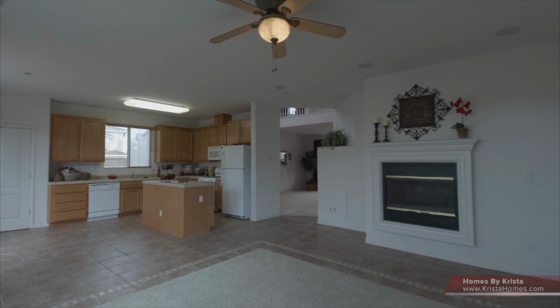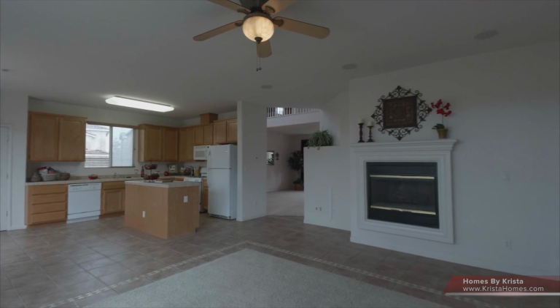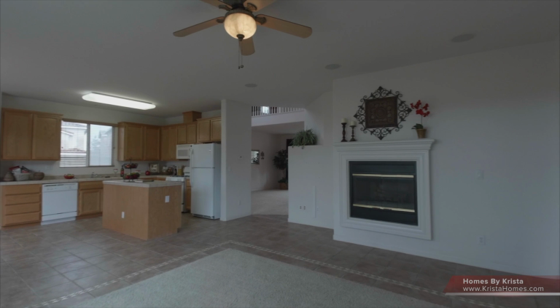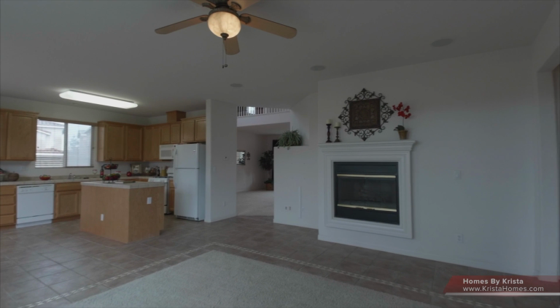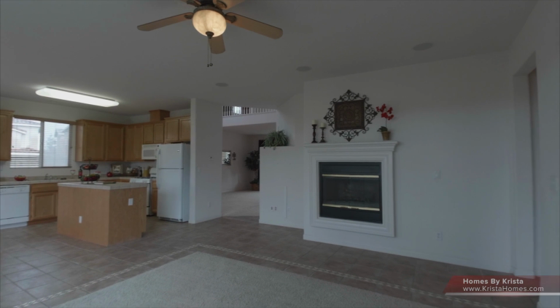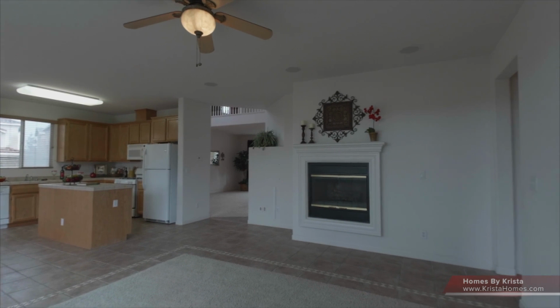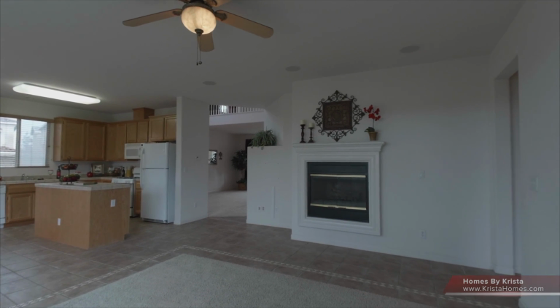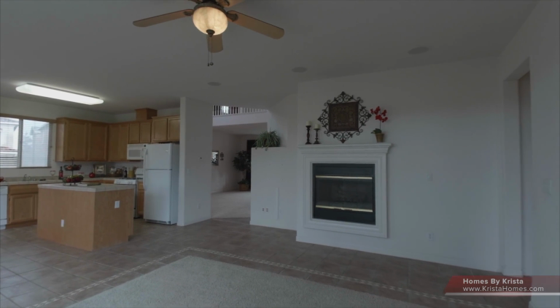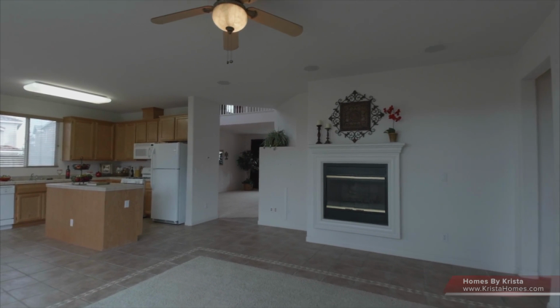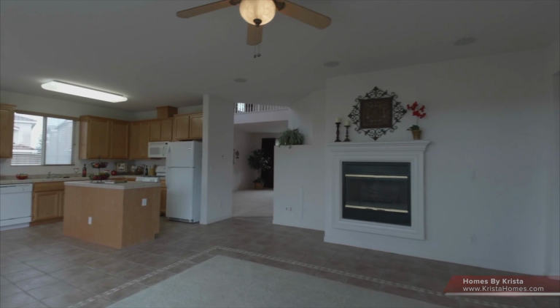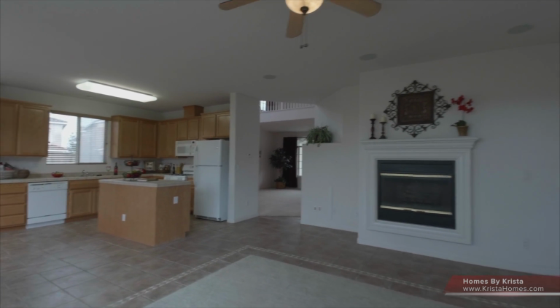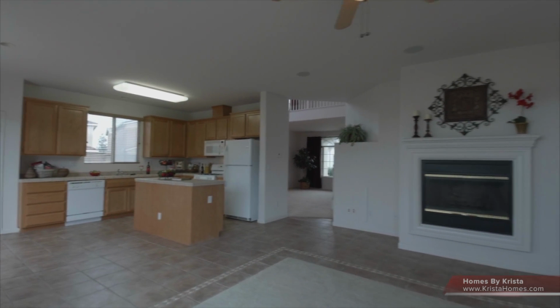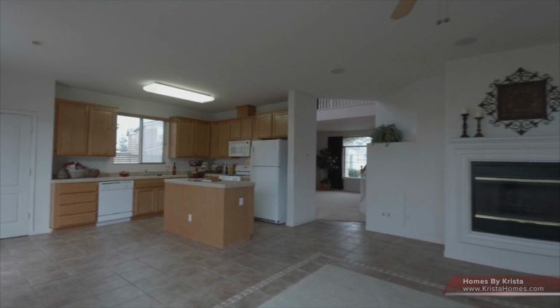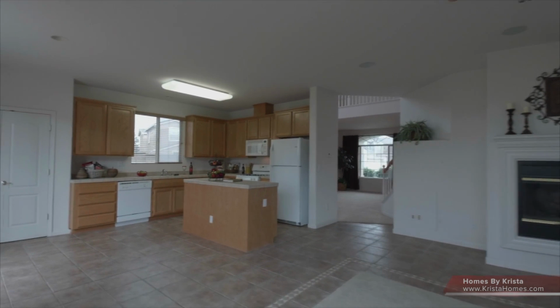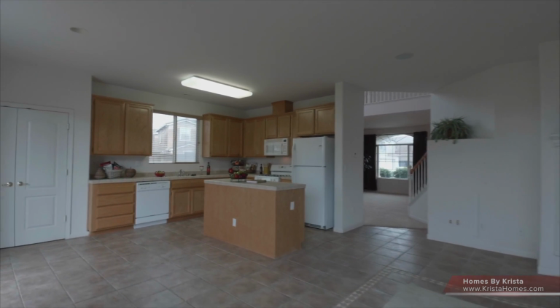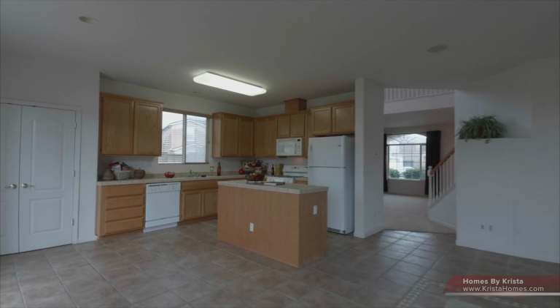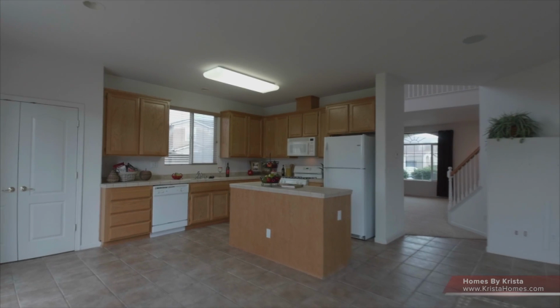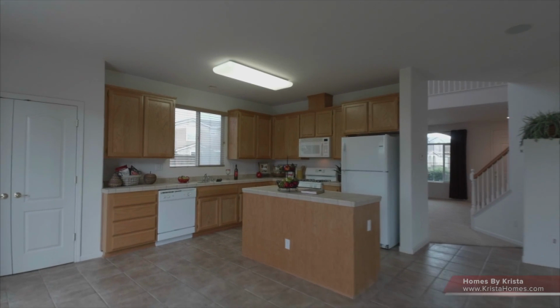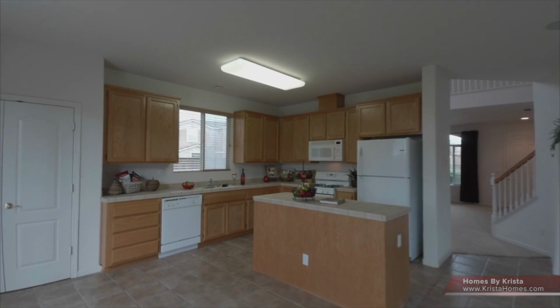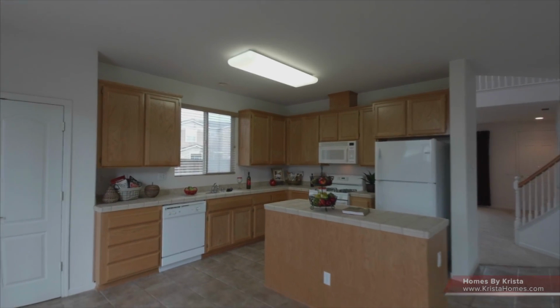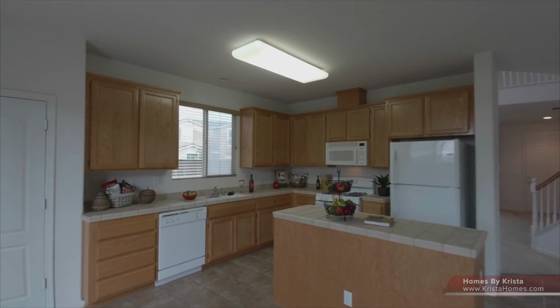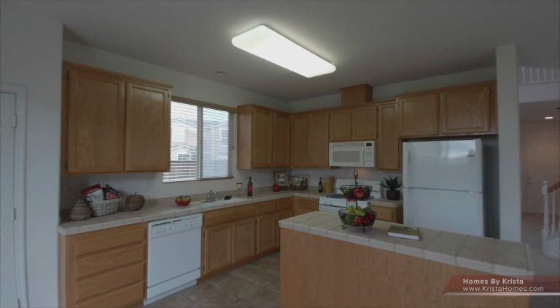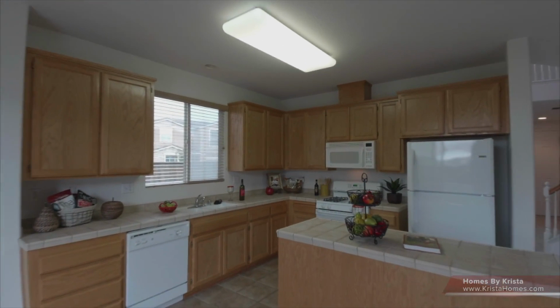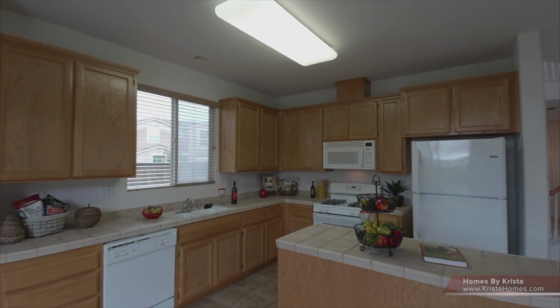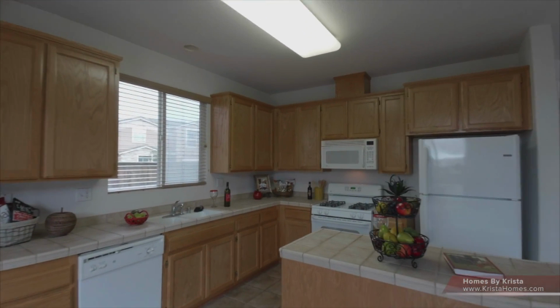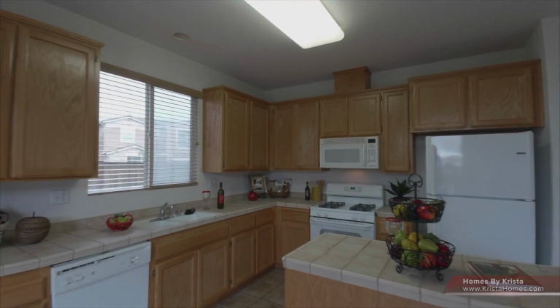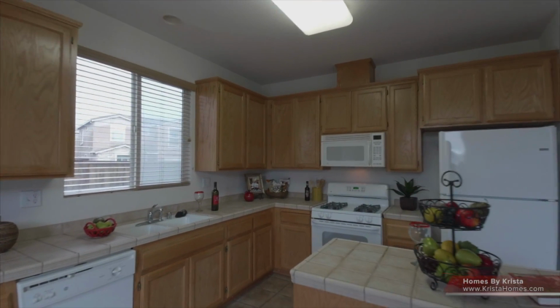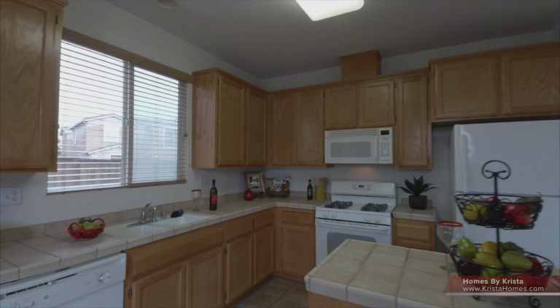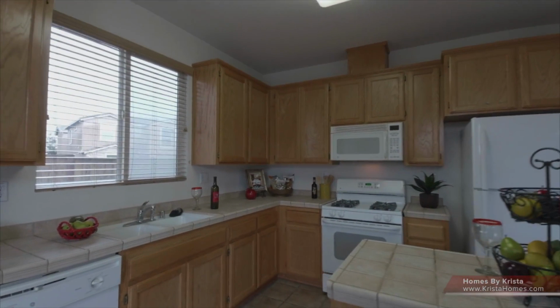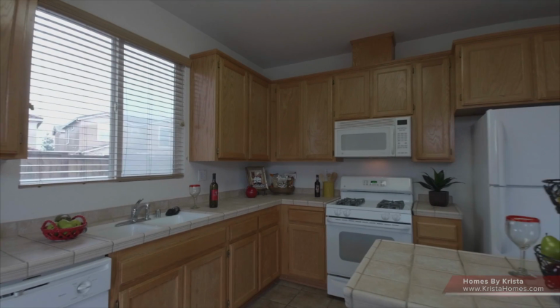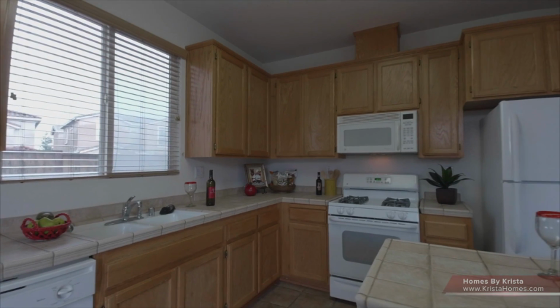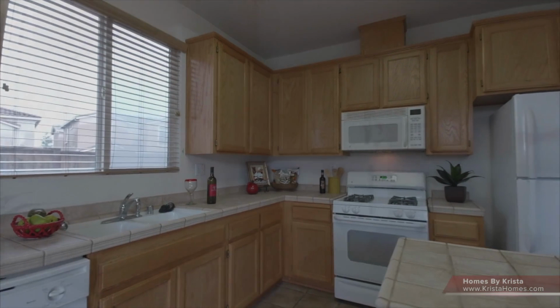Tile on top of the cabinets as well. Nice island. Fridge is included. And notice there's a really nice size pantry as well to the left.